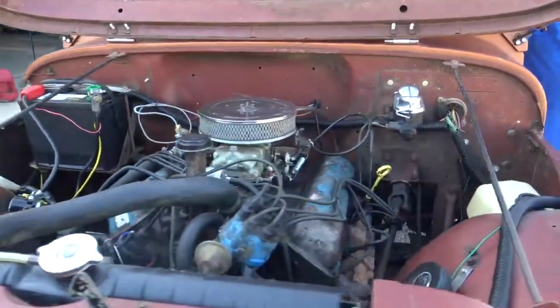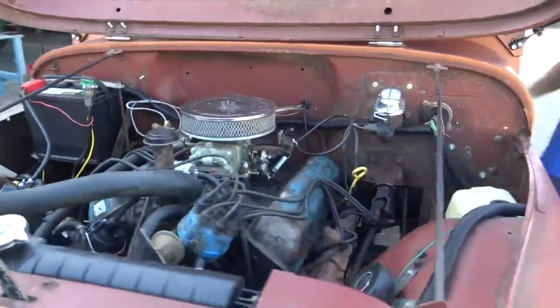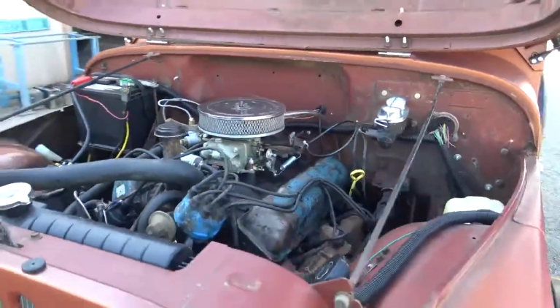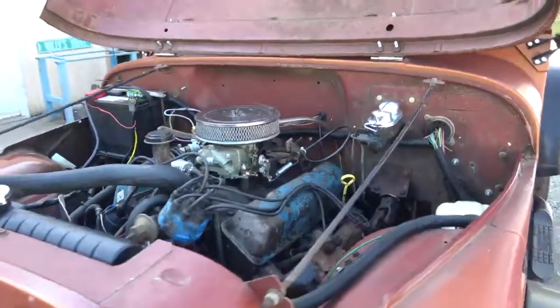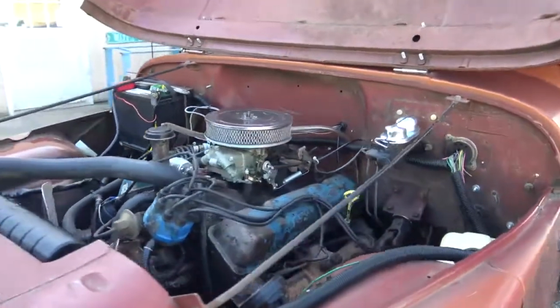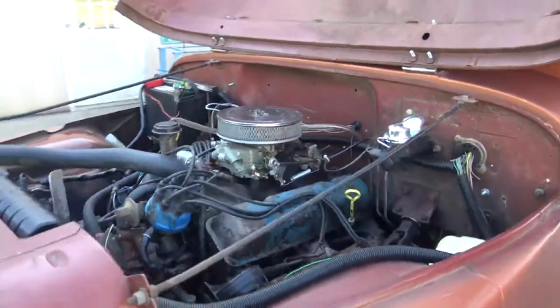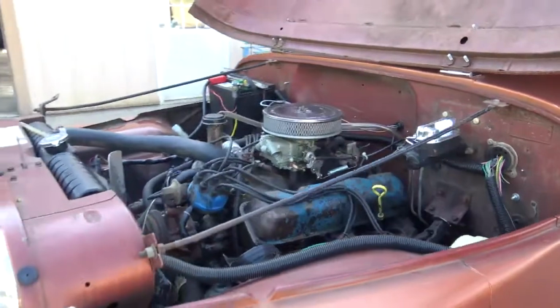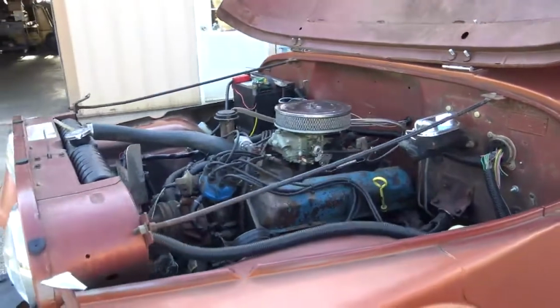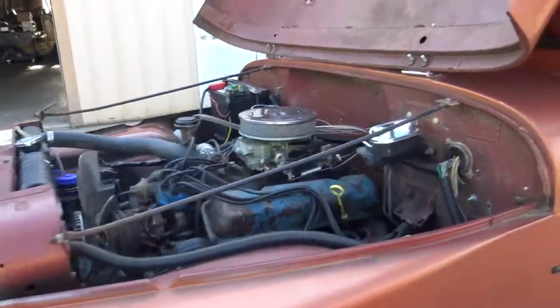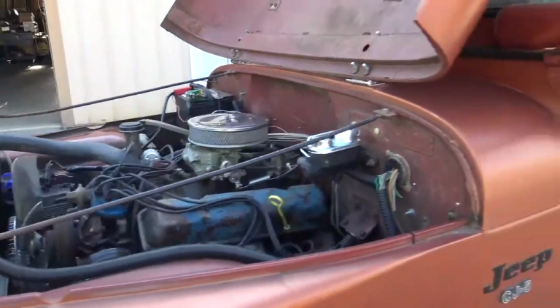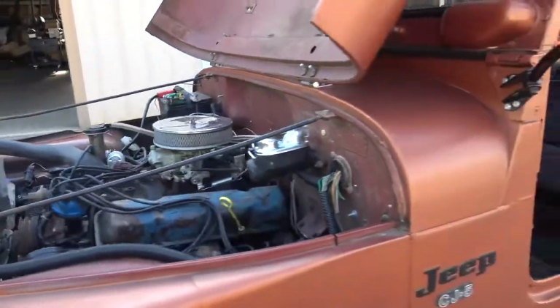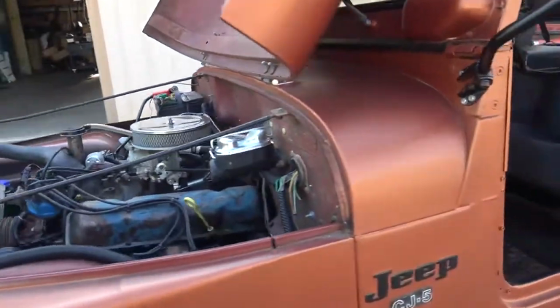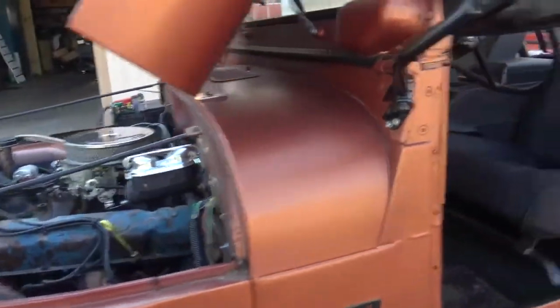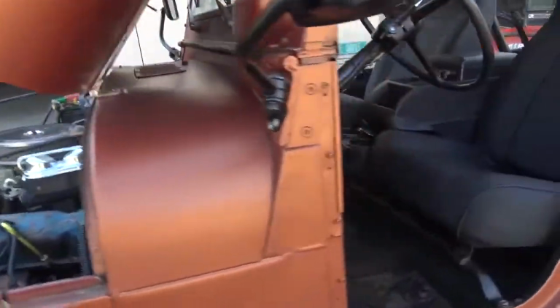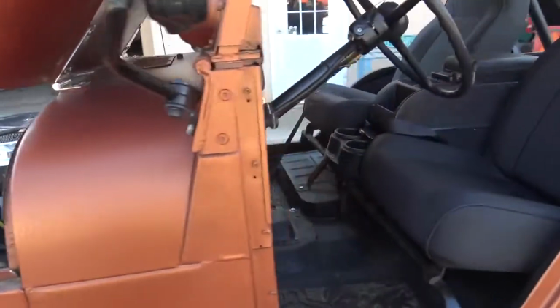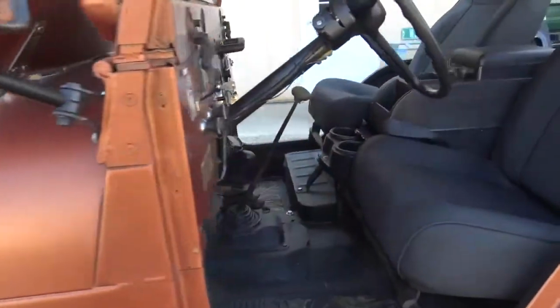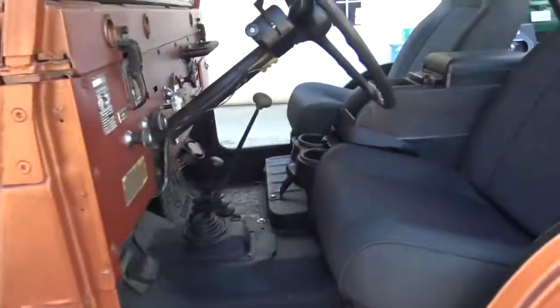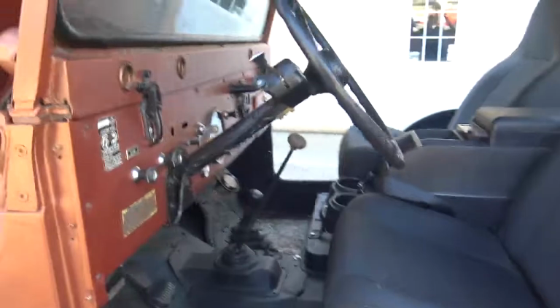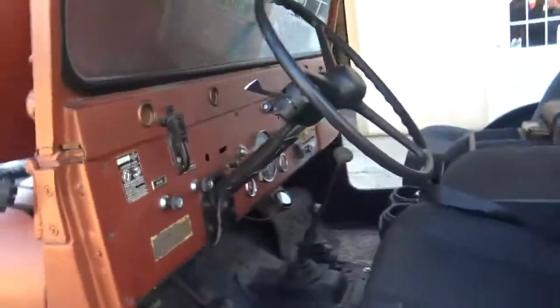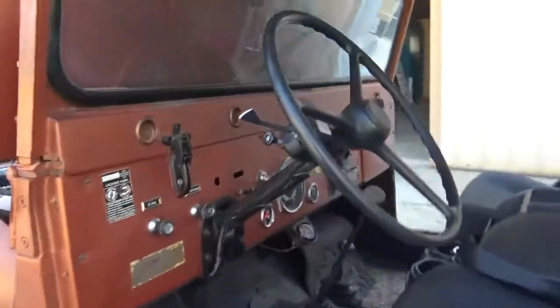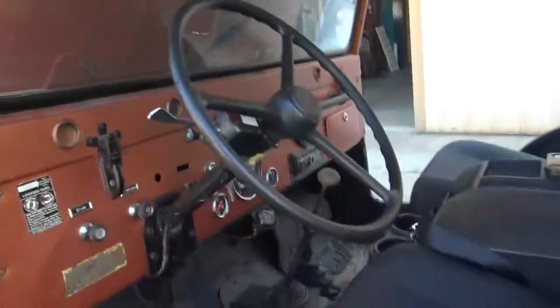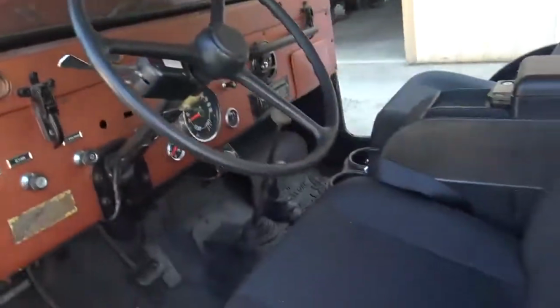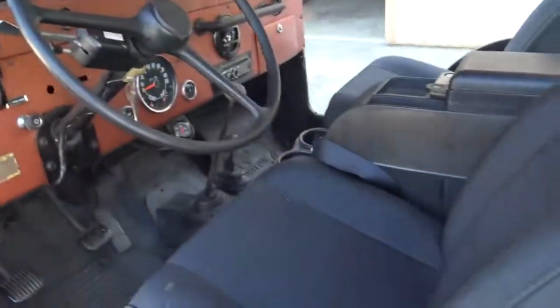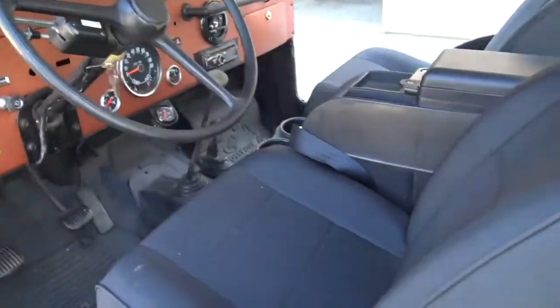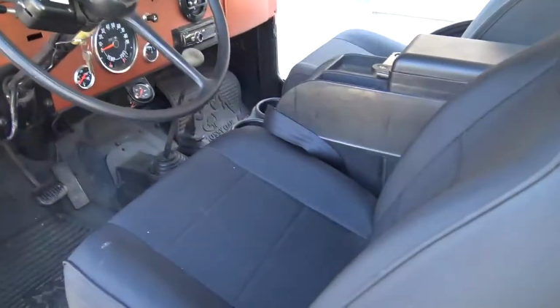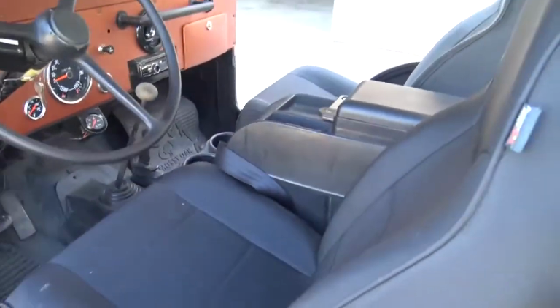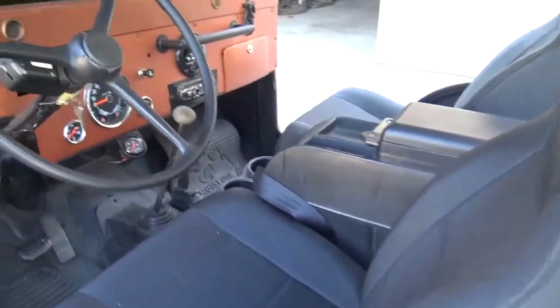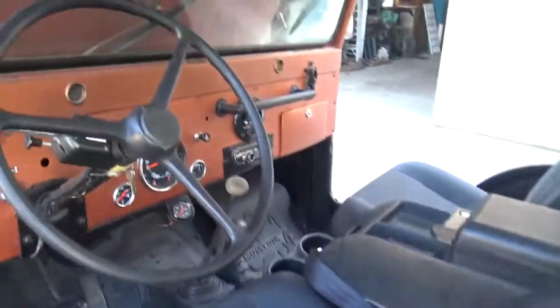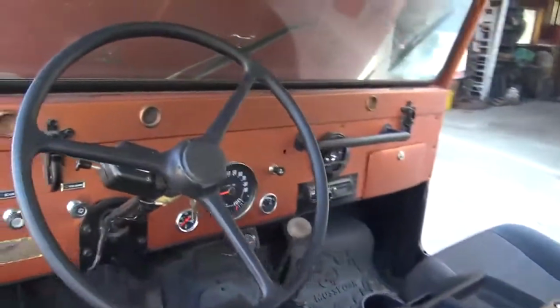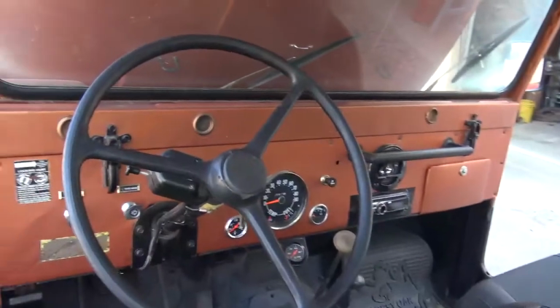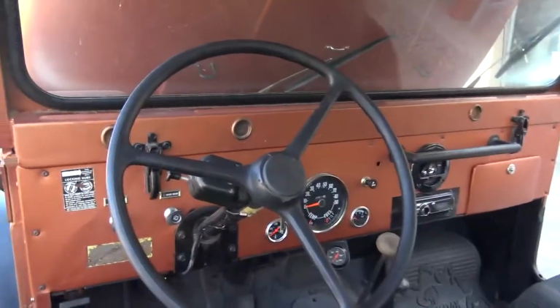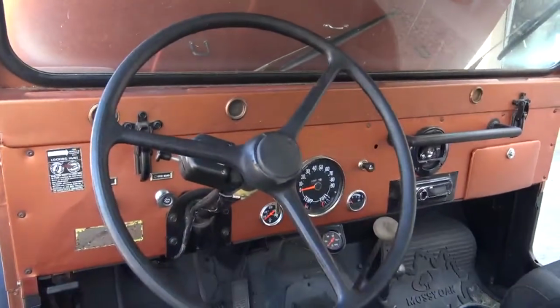Sounds pretty healthy. Yeah, that 360 is just about the right horsepower for a CJ. You go with the 401, then you start really tearing stuff up.